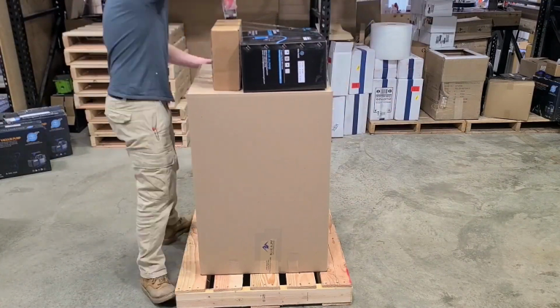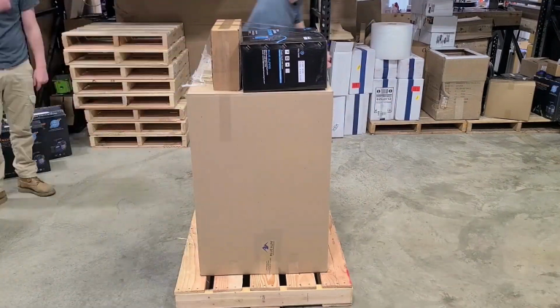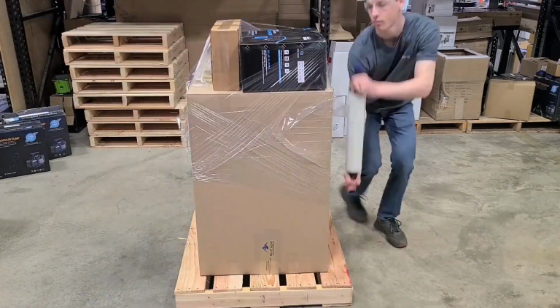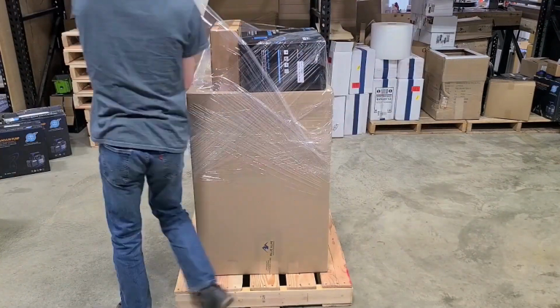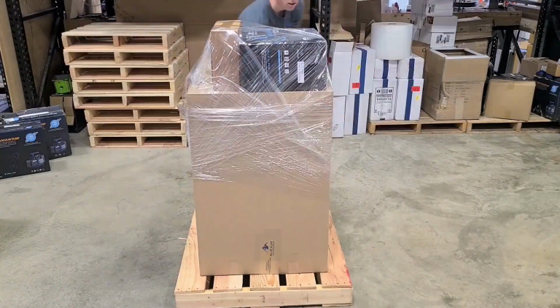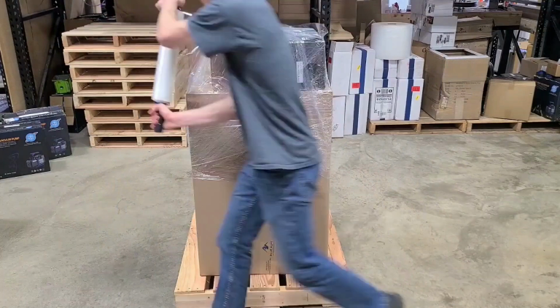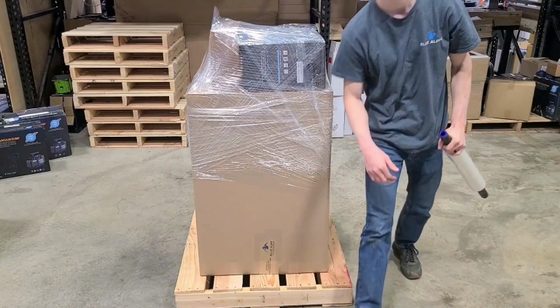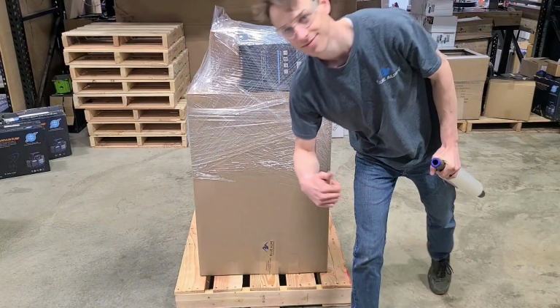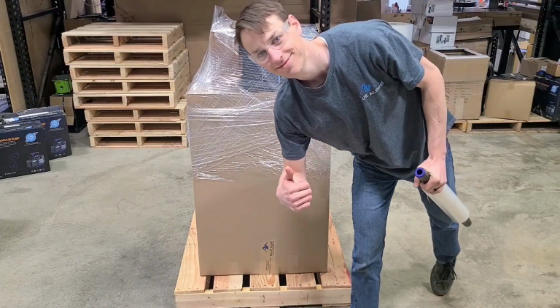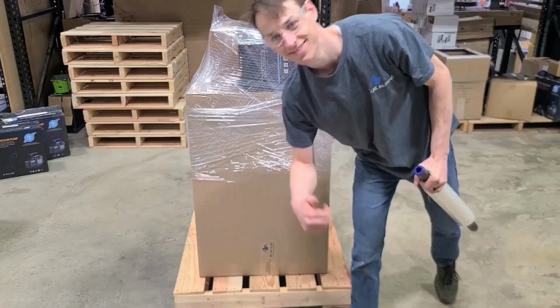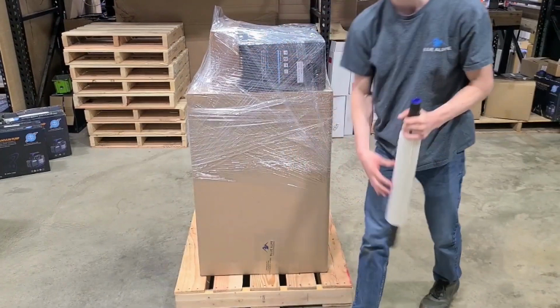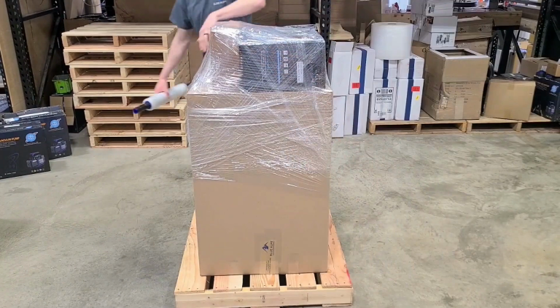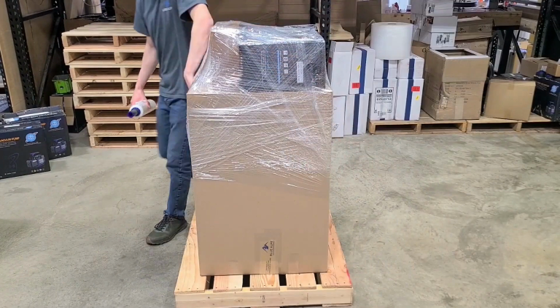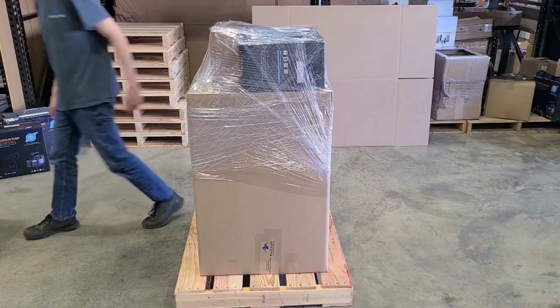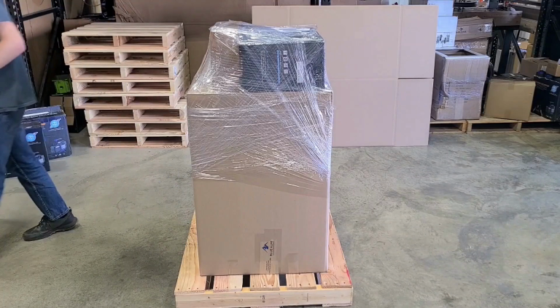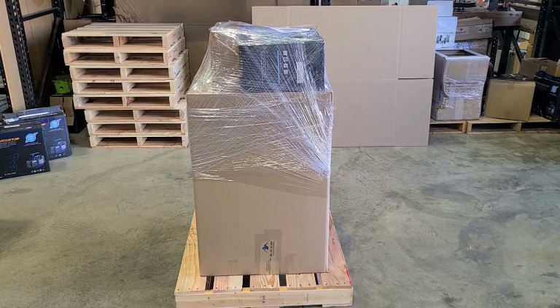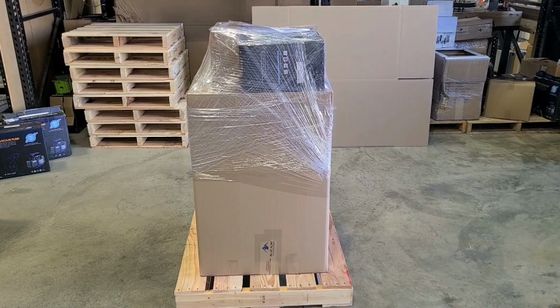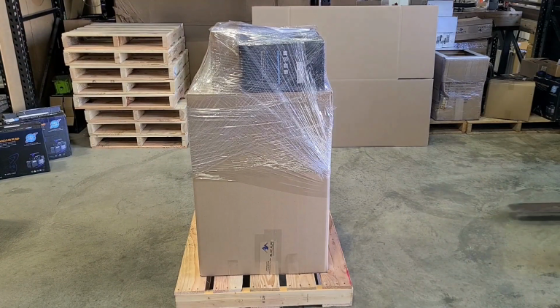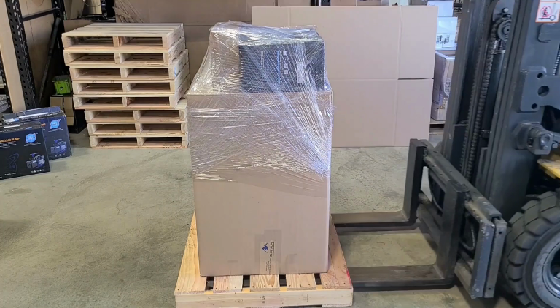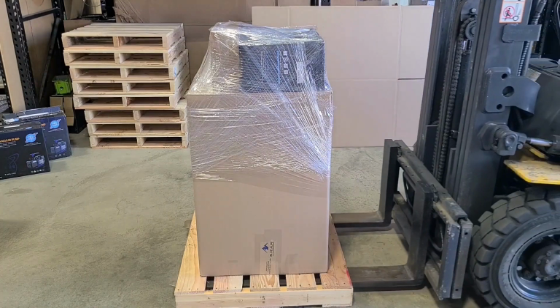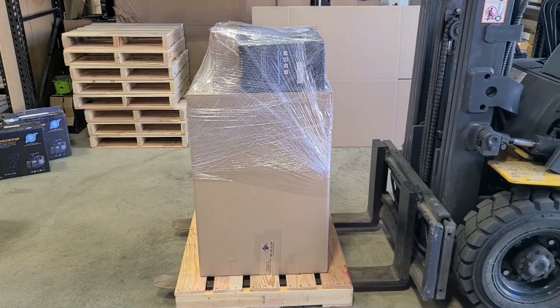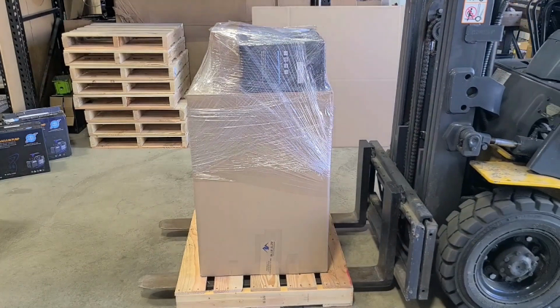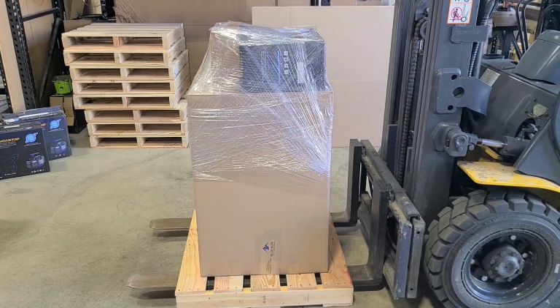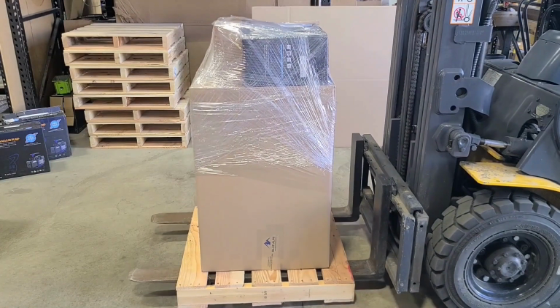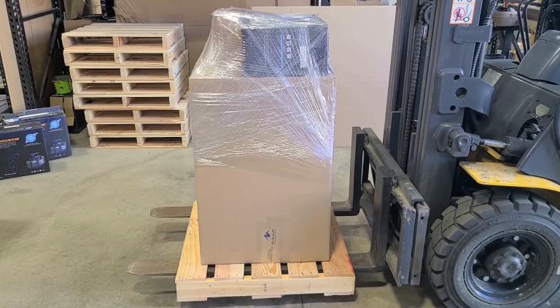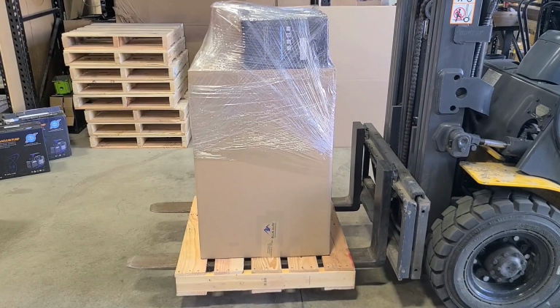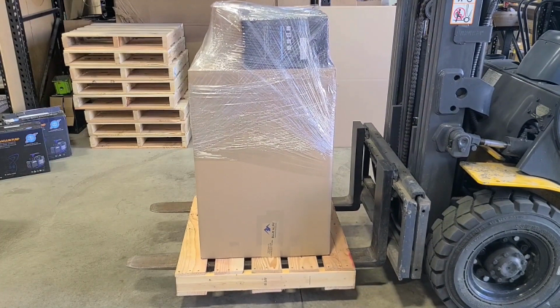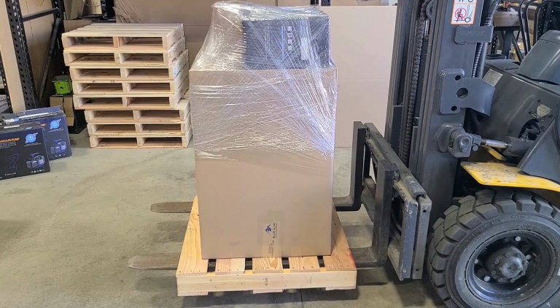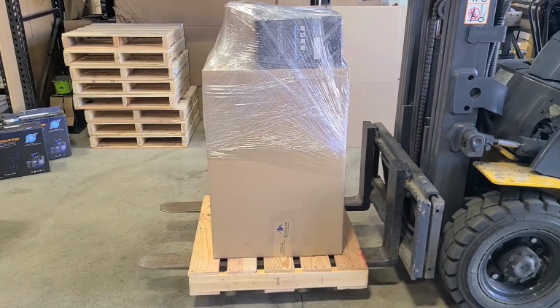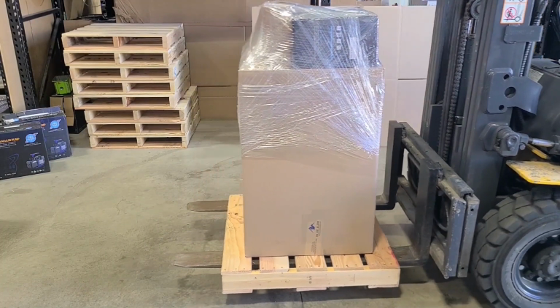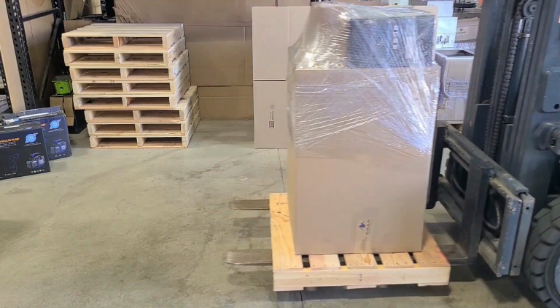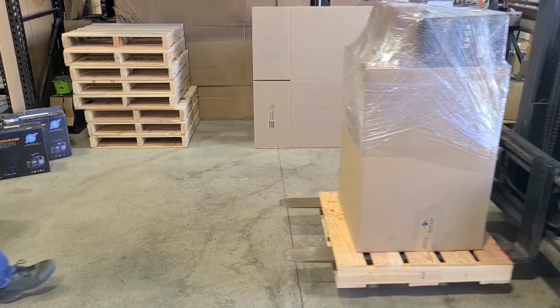Luckily that only happened once, but it is a testament to how strong these things are. After we get it all packed up it is onto a truck and off to its new home. The next step after it arrives is setting up the freeze dryer, and there's a whole video on how to do that — go ahead and check it out. Thanks for watching.